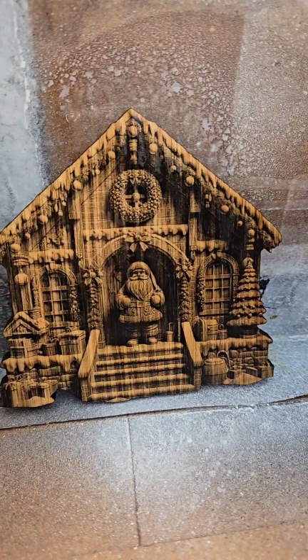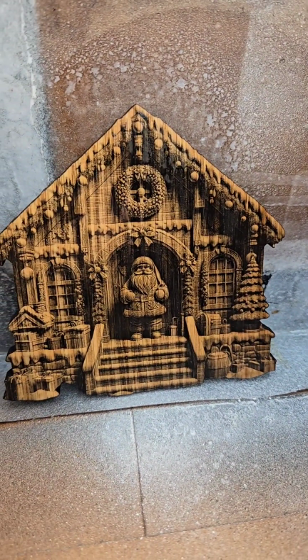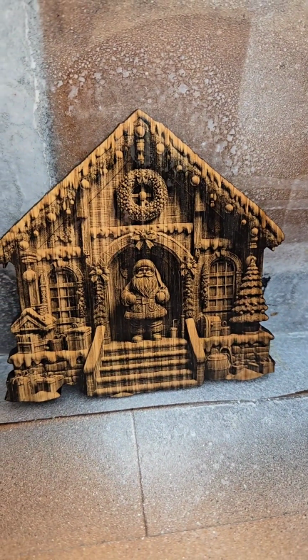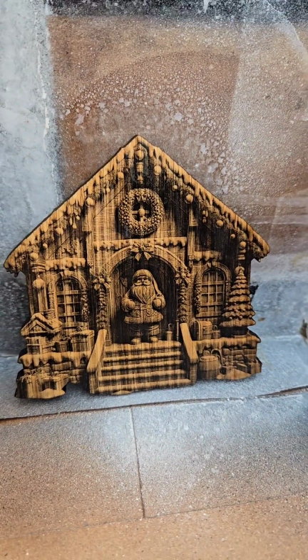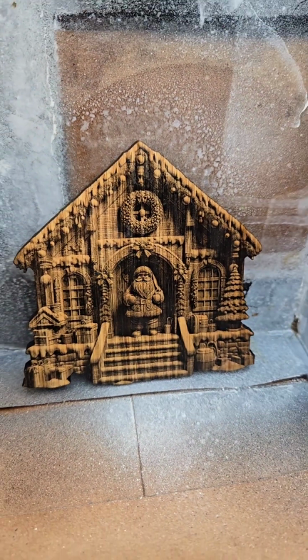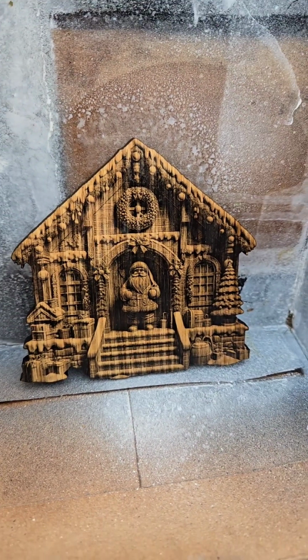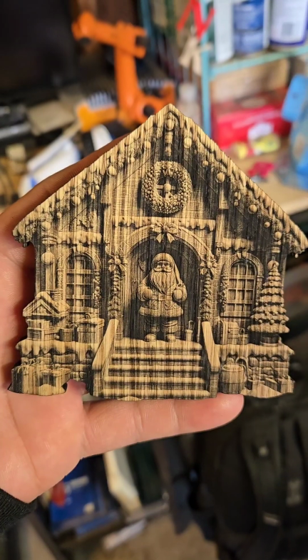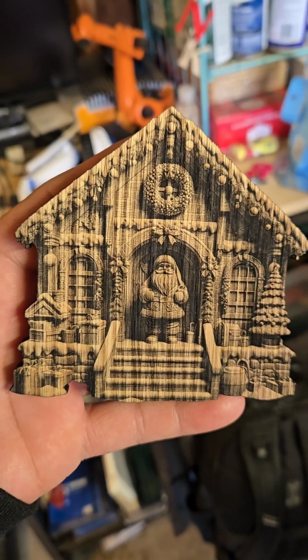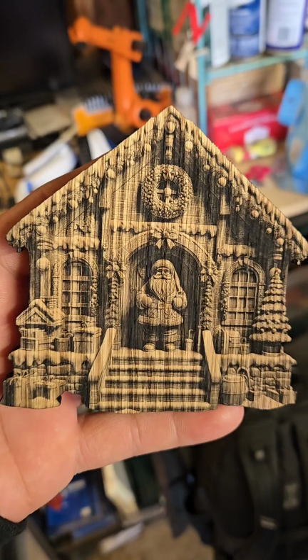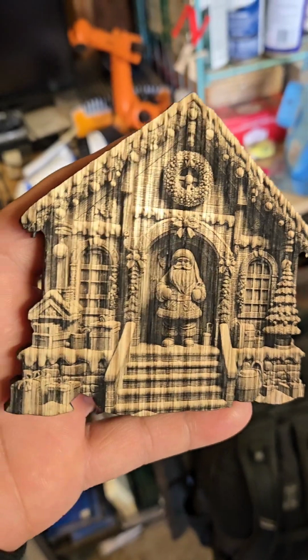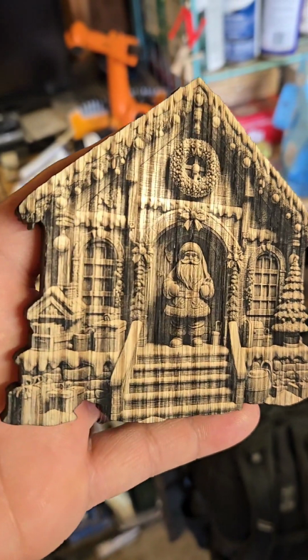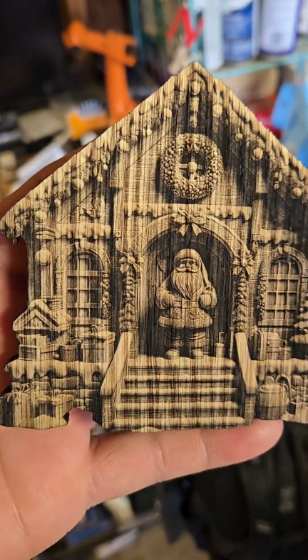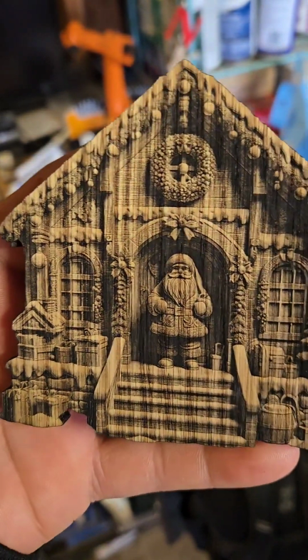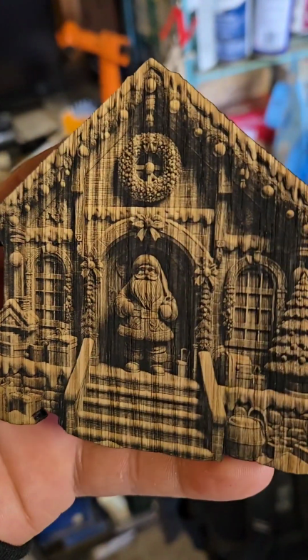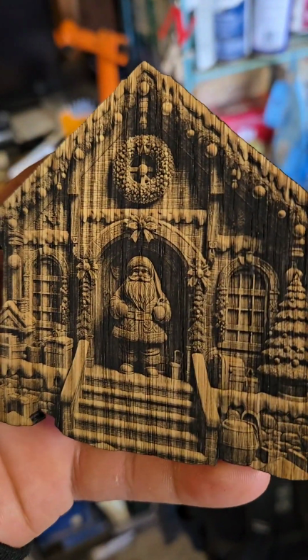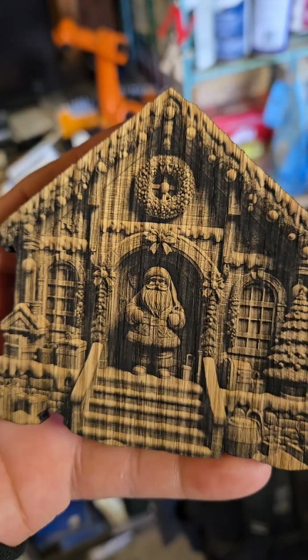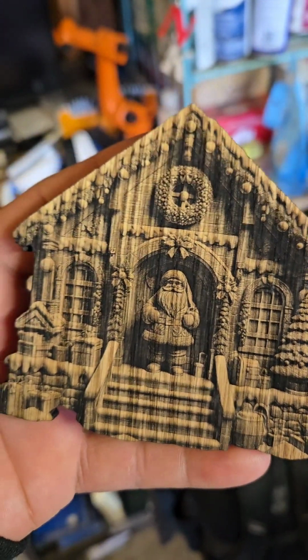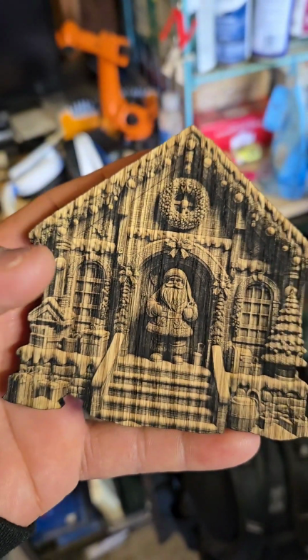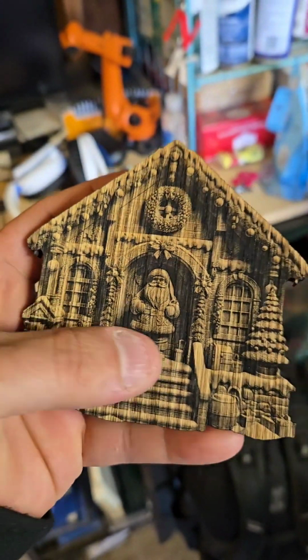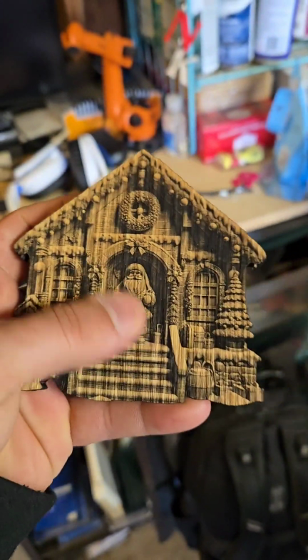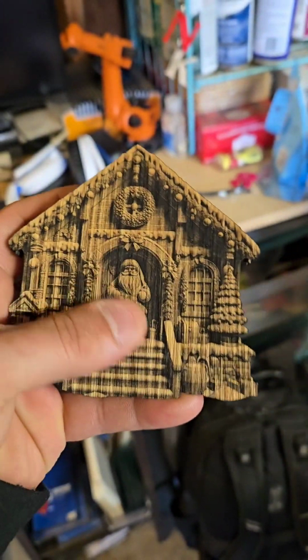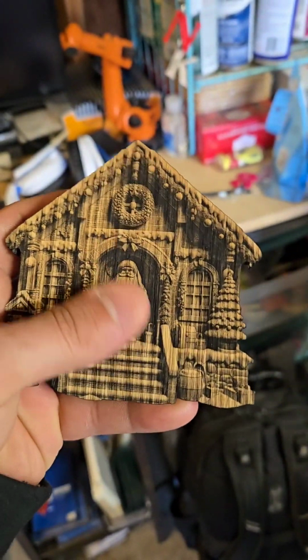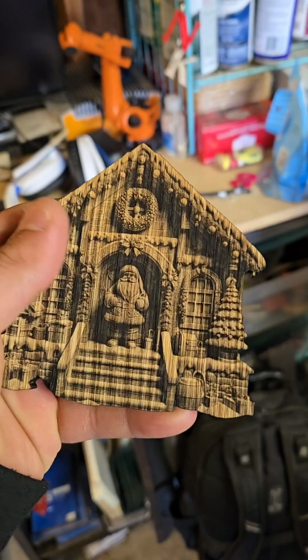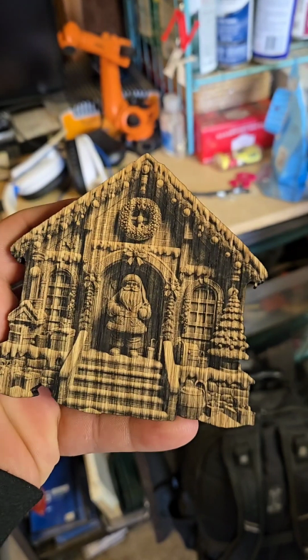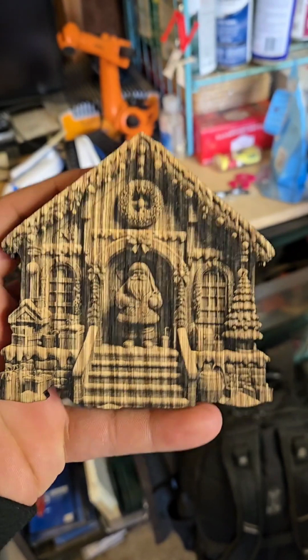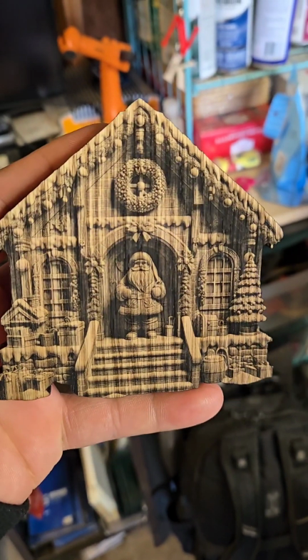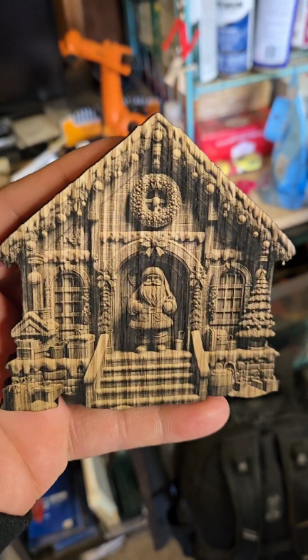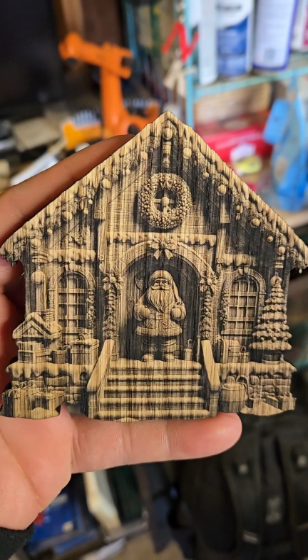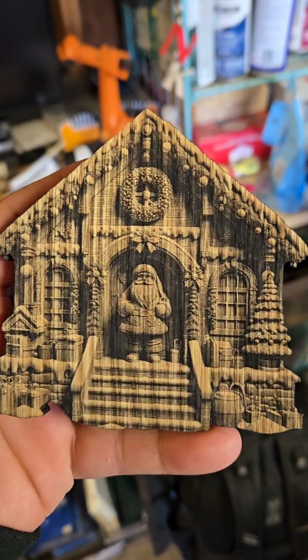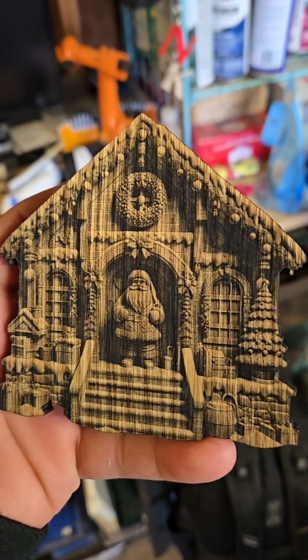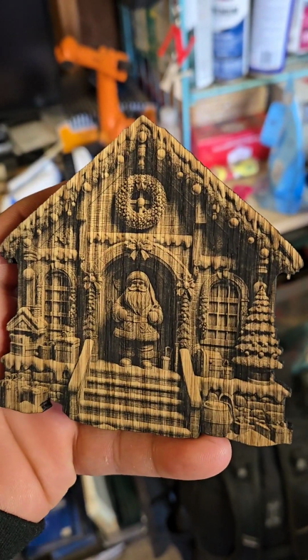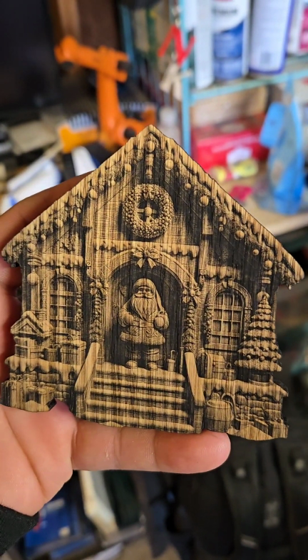There she is, all fully sealed and done. Doesn't smudge — it's permanent, it's not going nowhere.